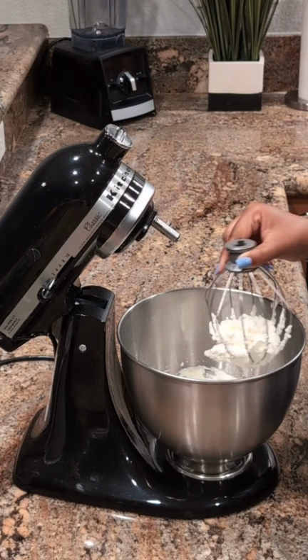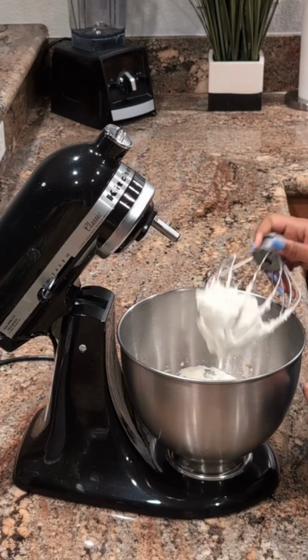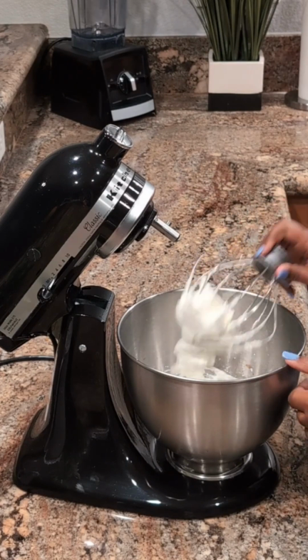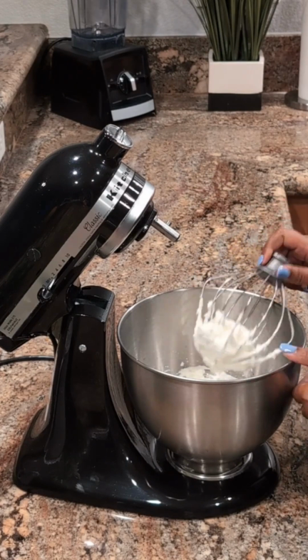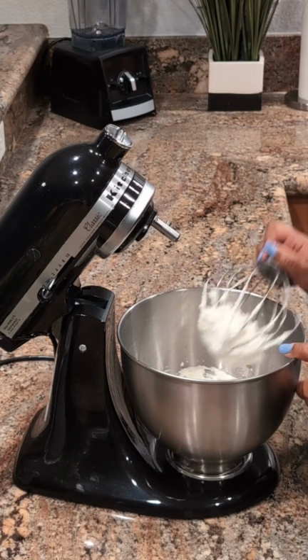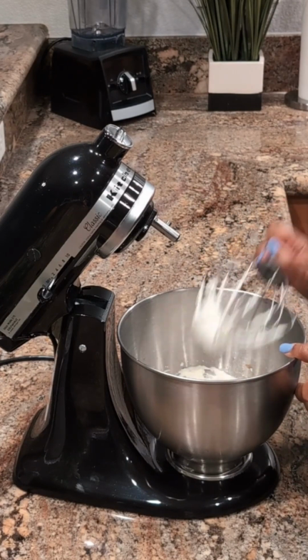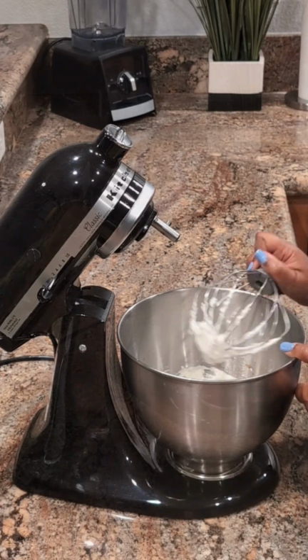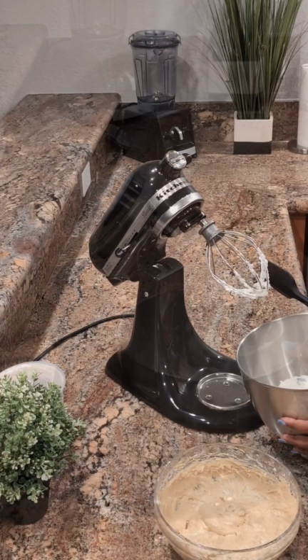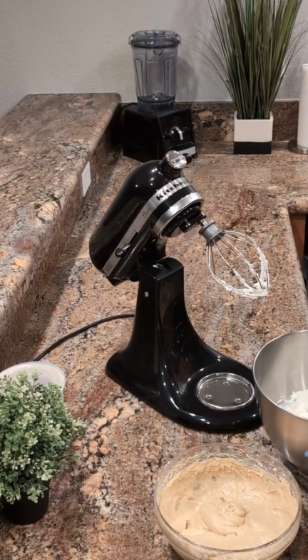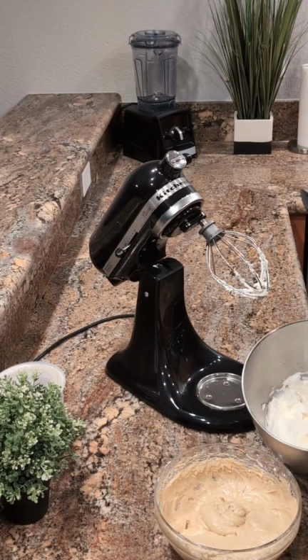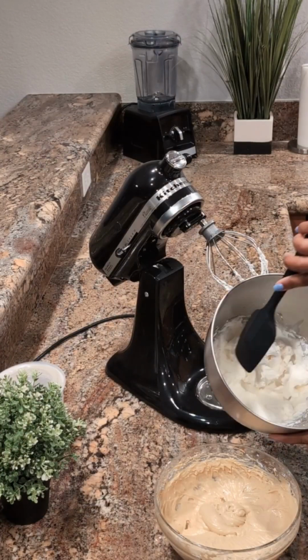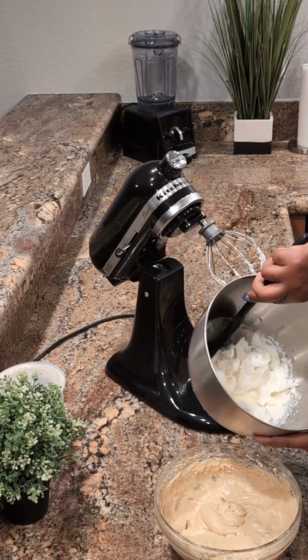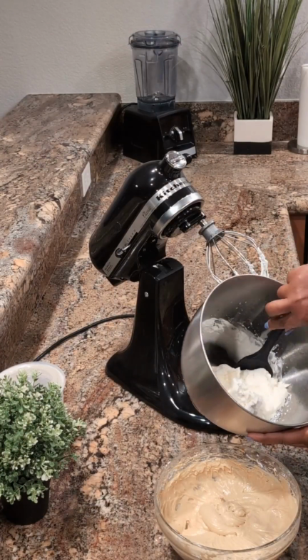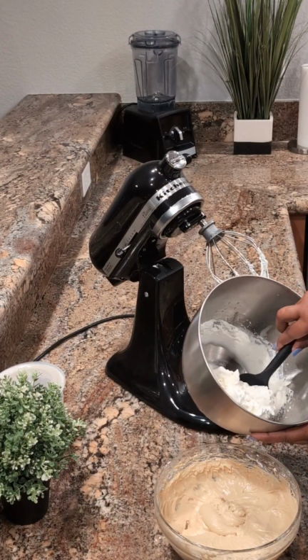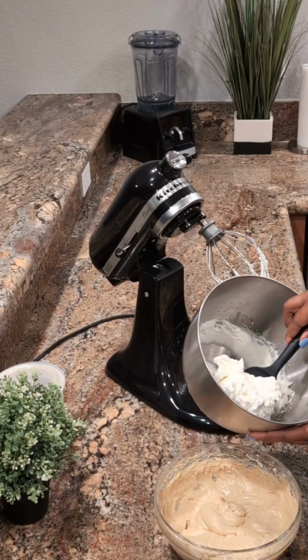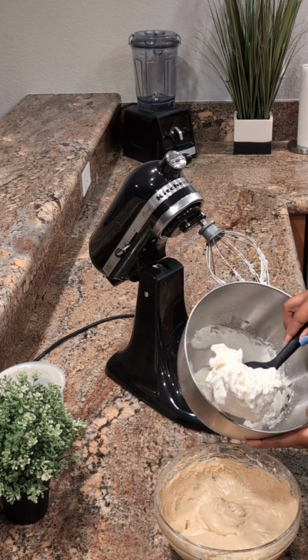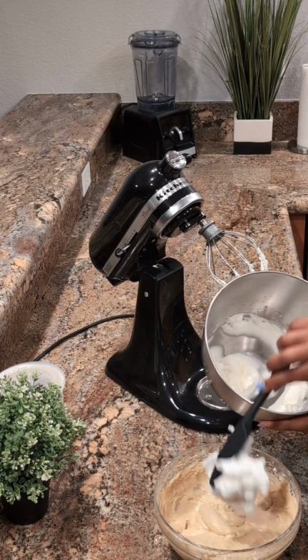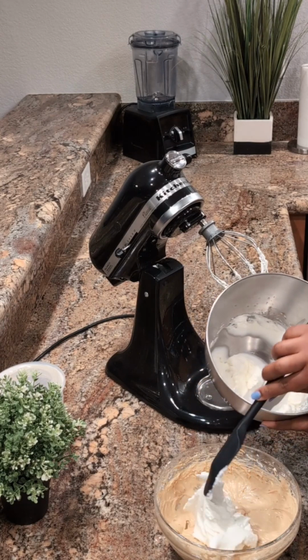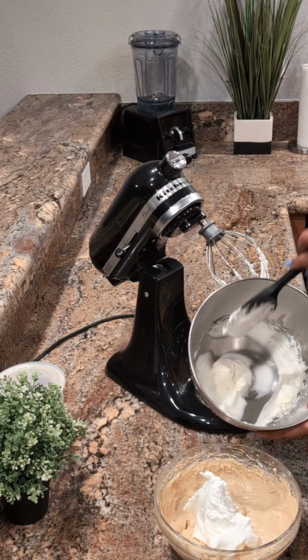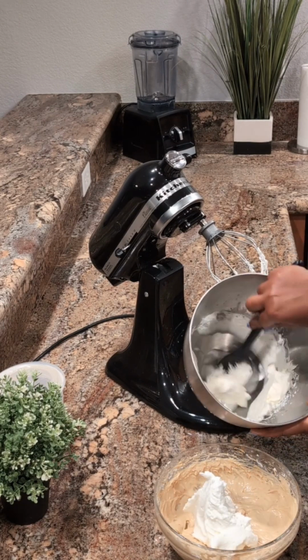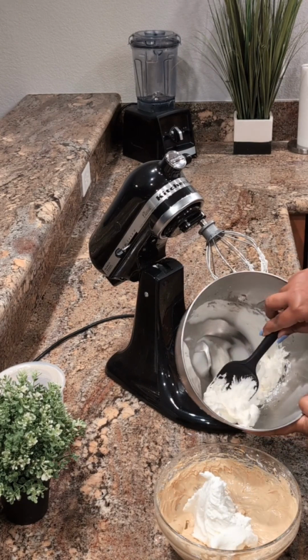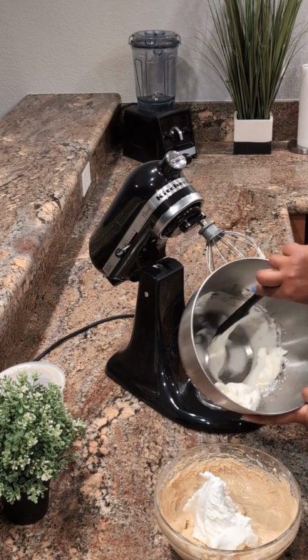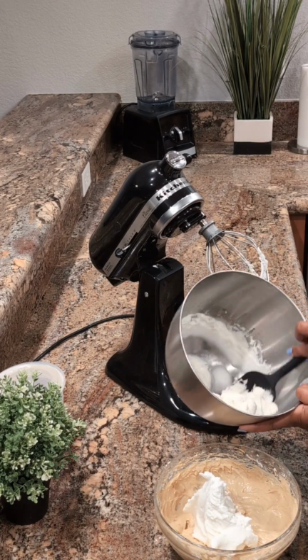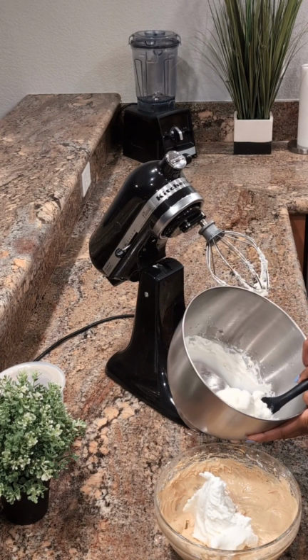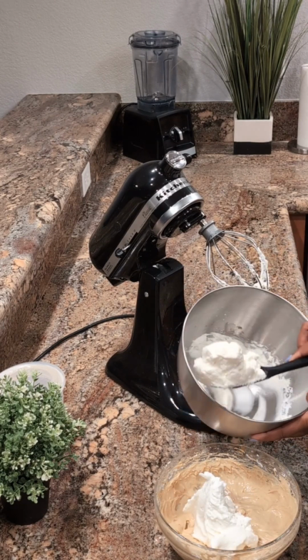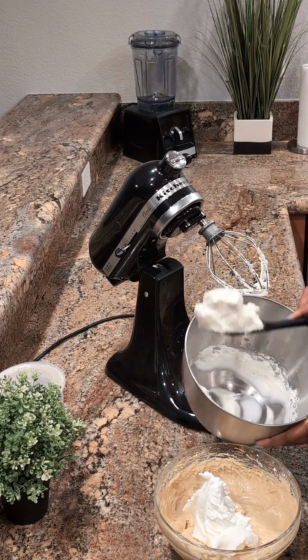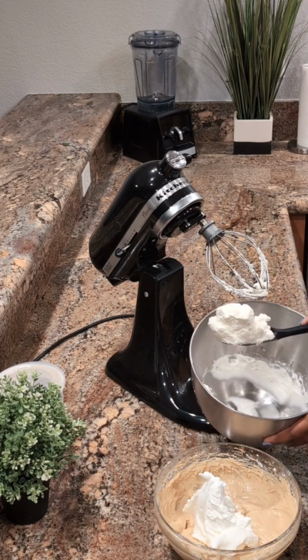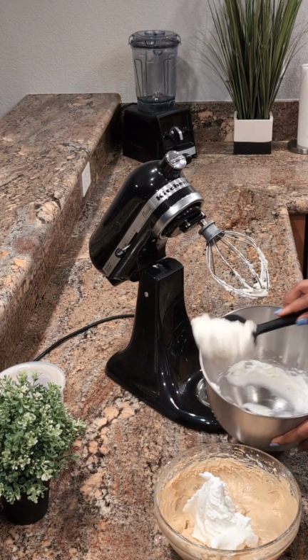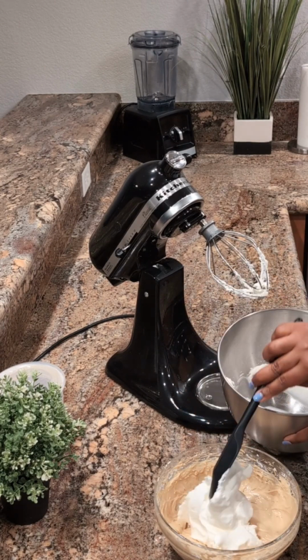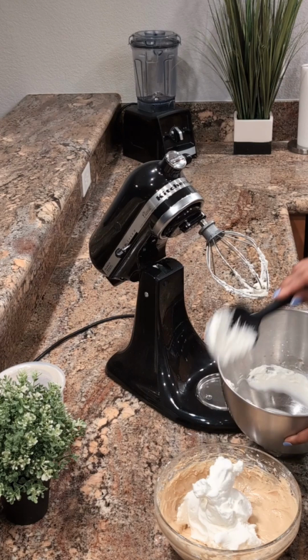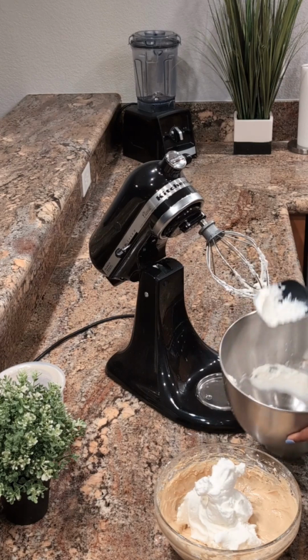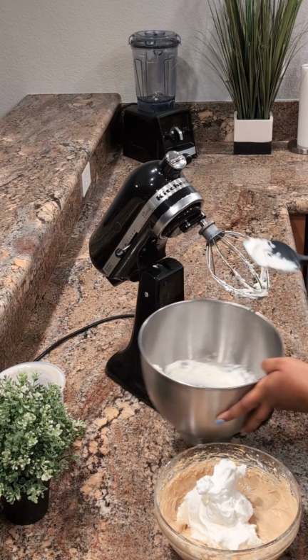Now that the whipped cream is ready, I'm going to go ahead and combine it with the cream cheese mixture. I'm just going to fold this in and get everything incorporated.